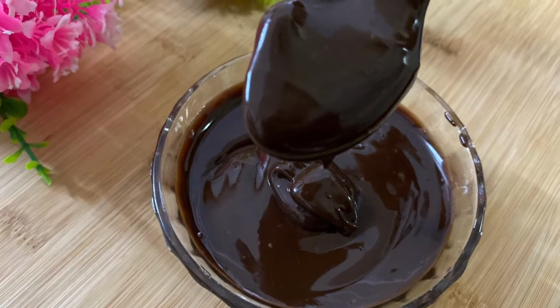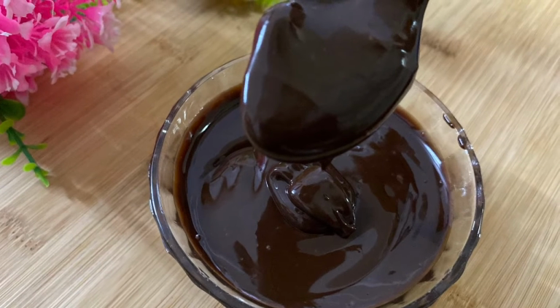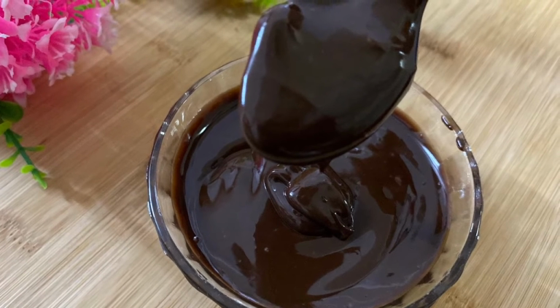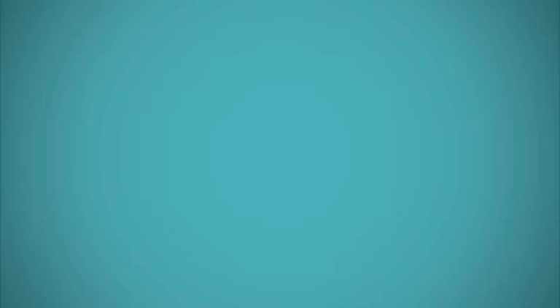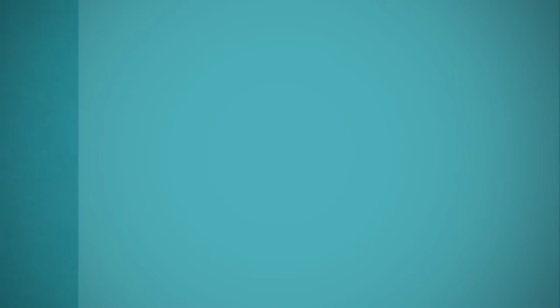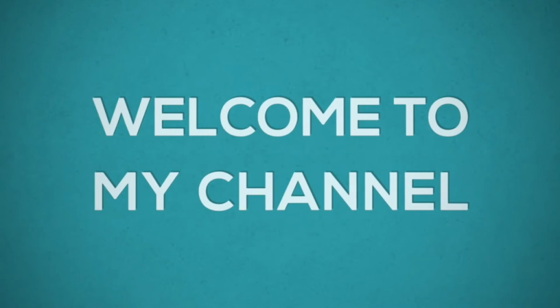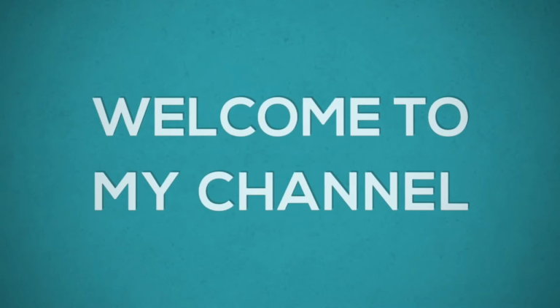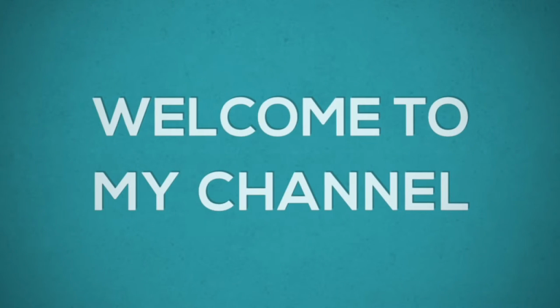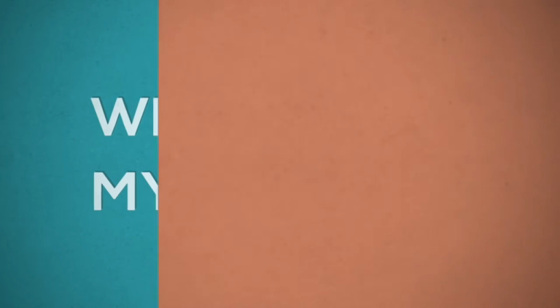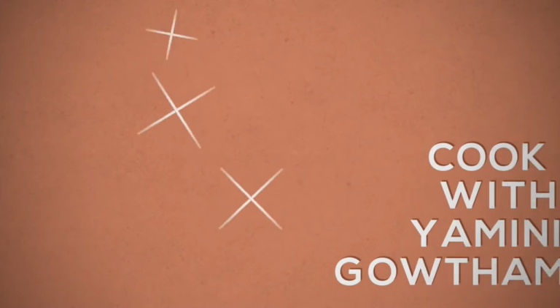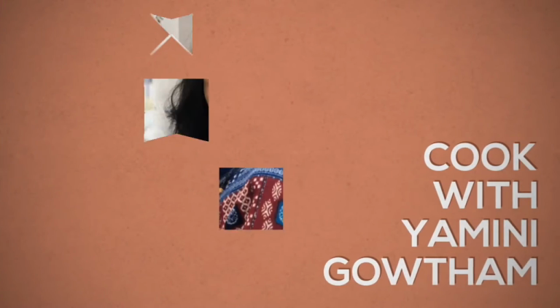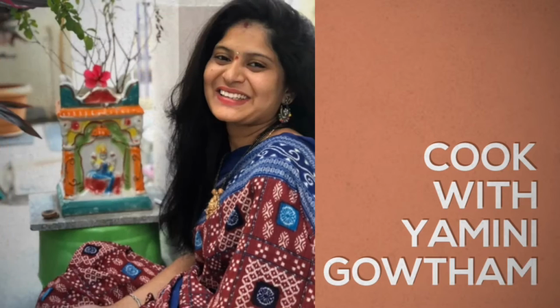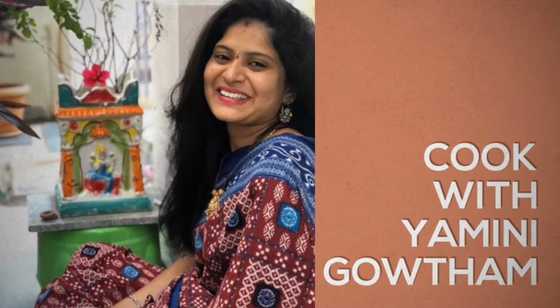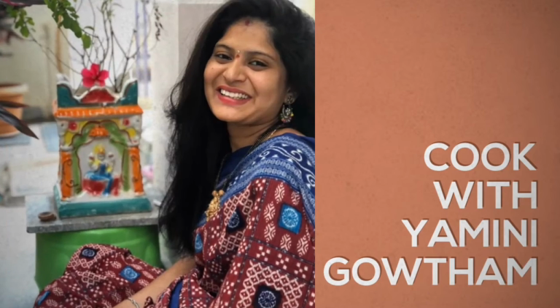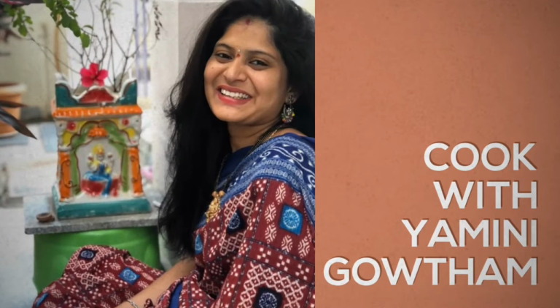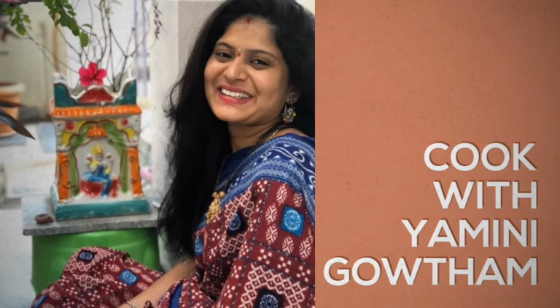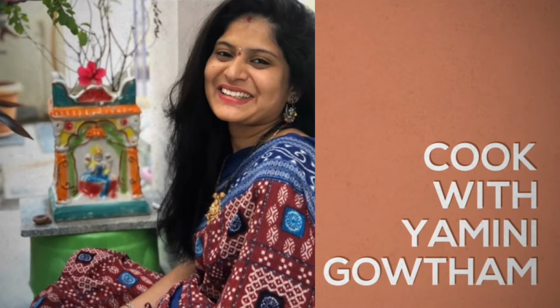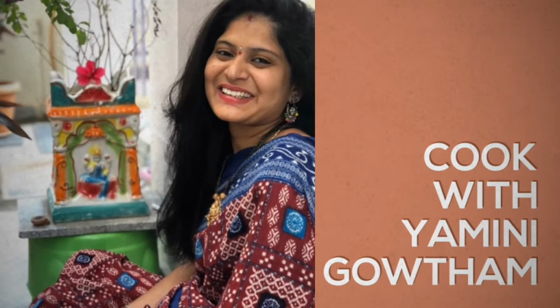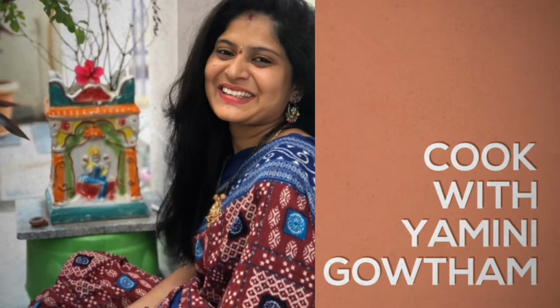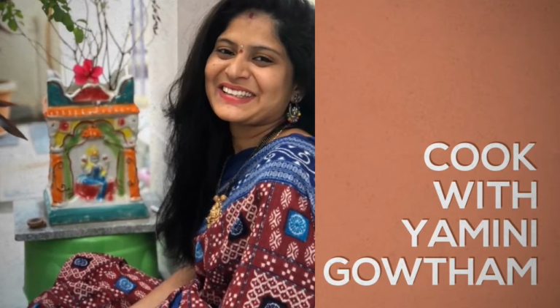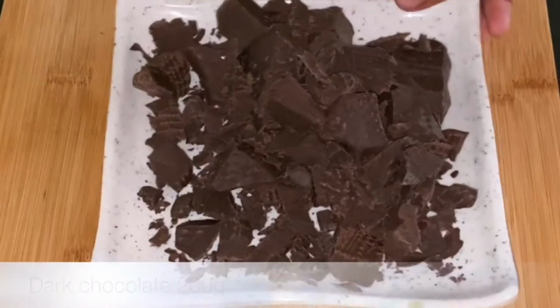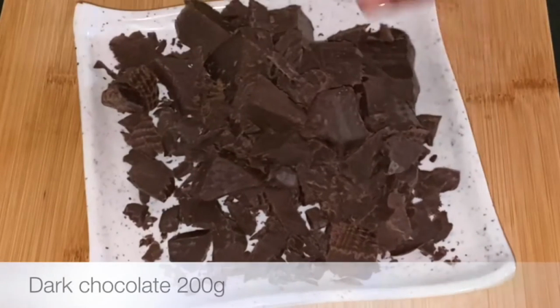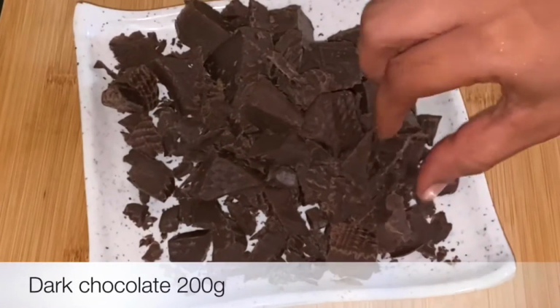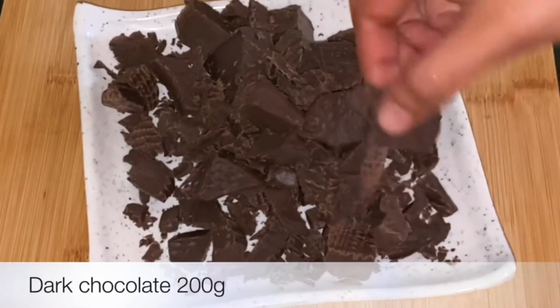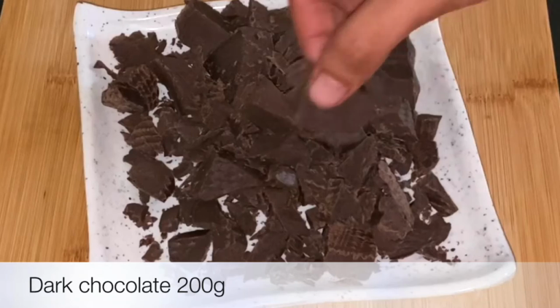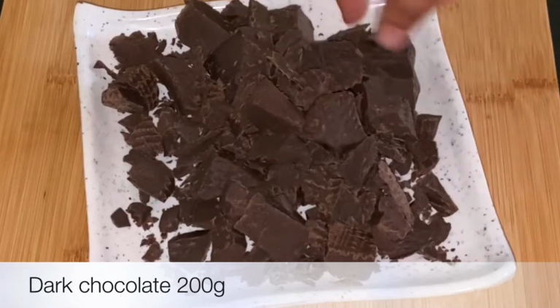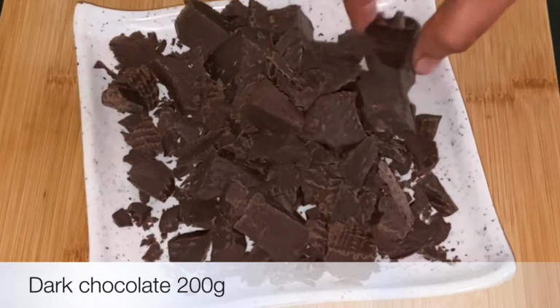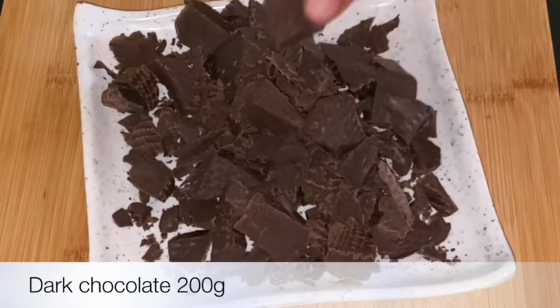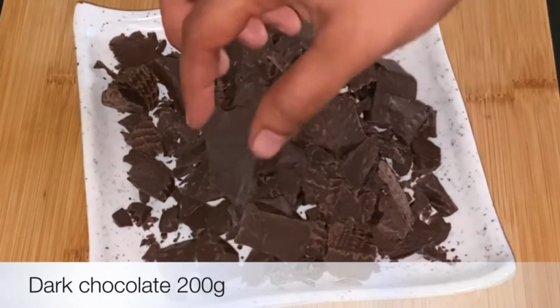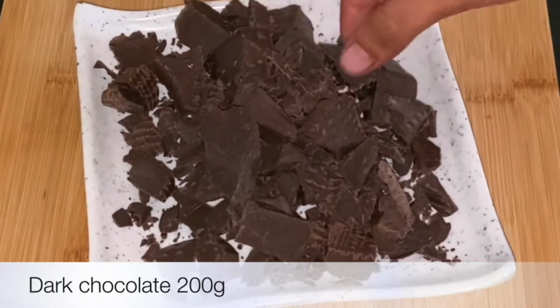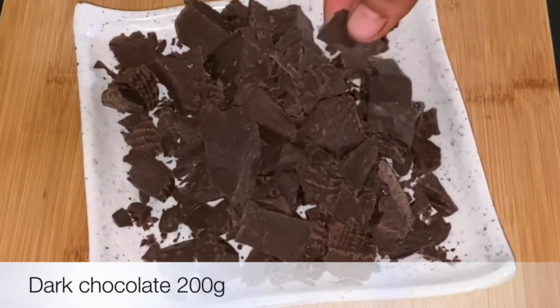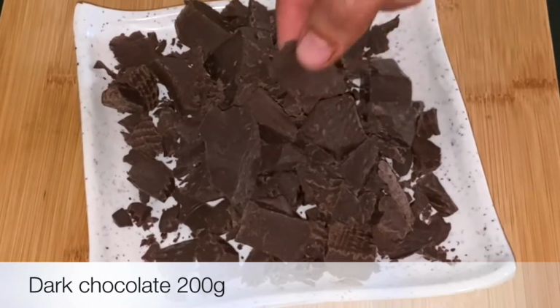Welcome back to my channel, Cook with Yamnigotha. I am going to add a dark chocolate syrup with dark chocolate.